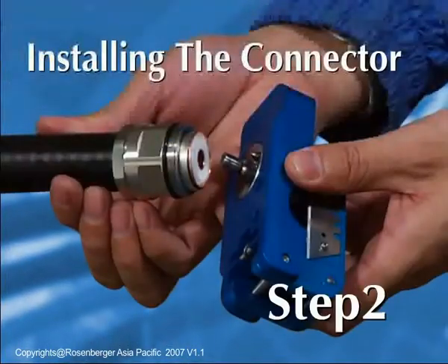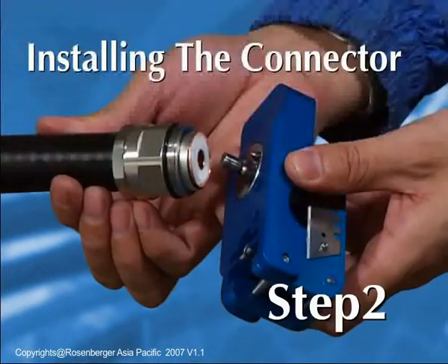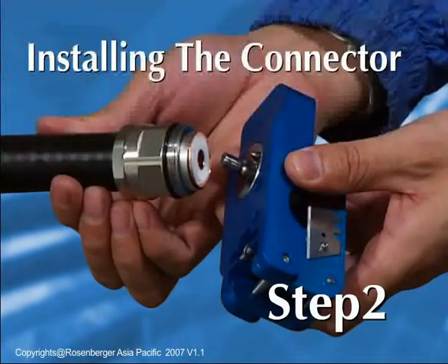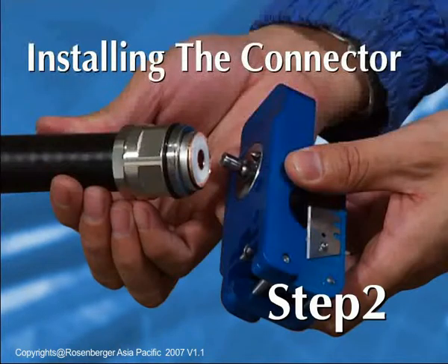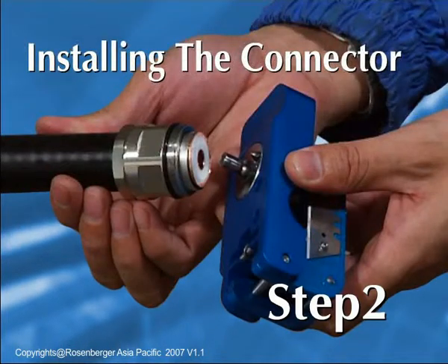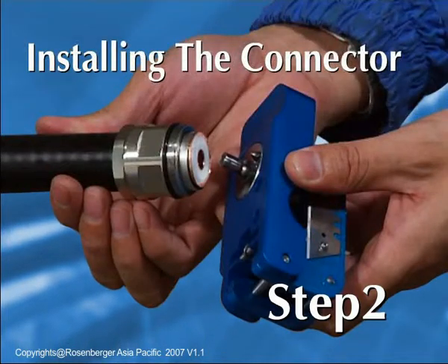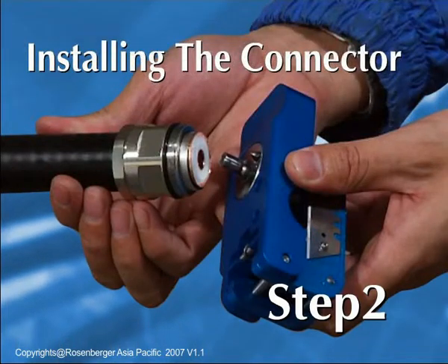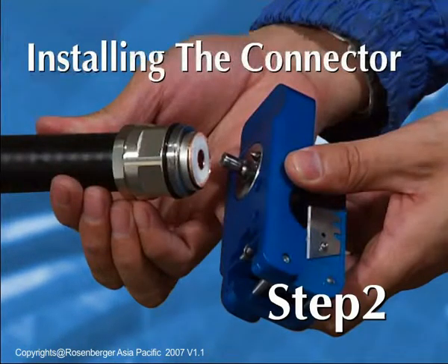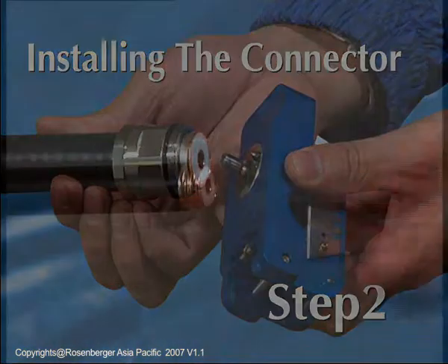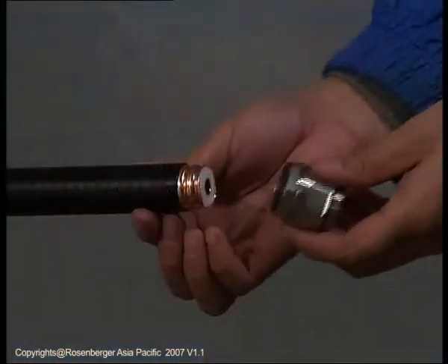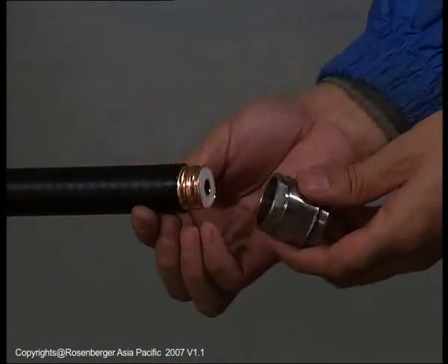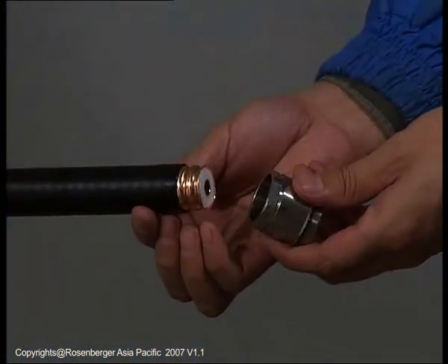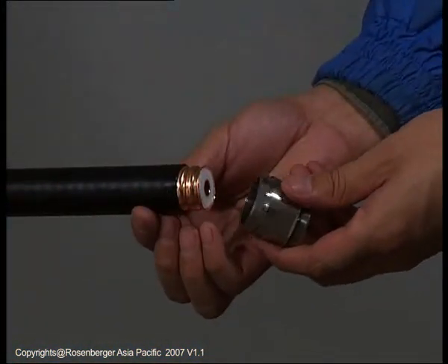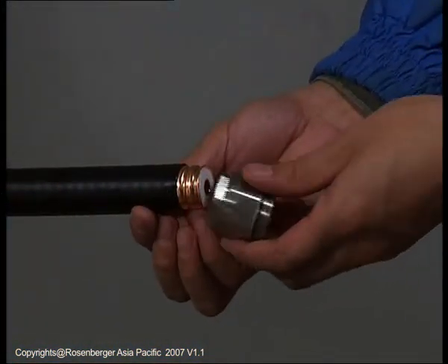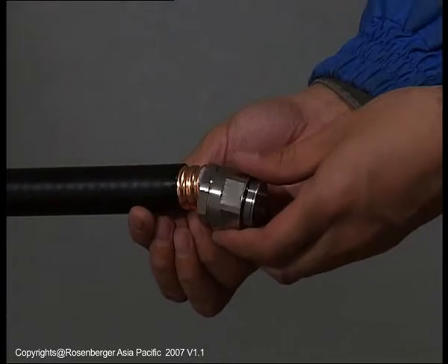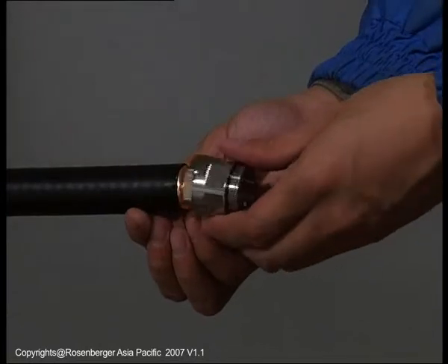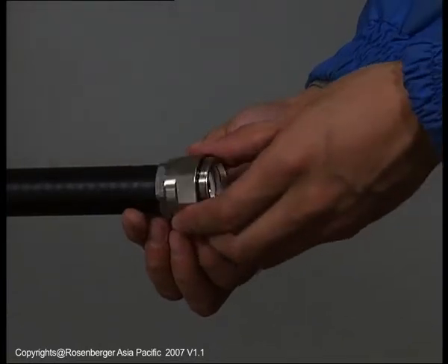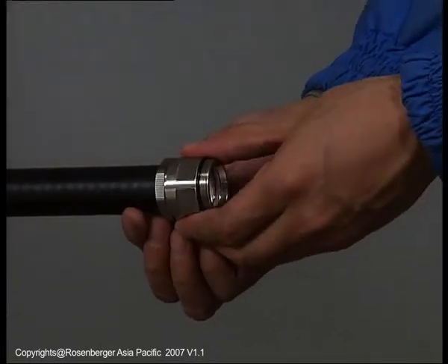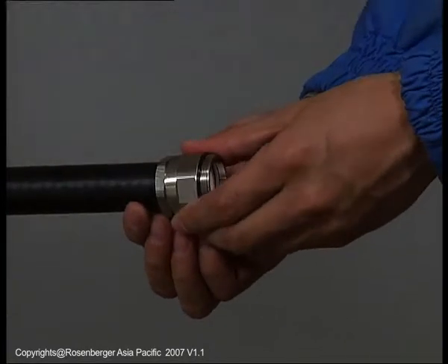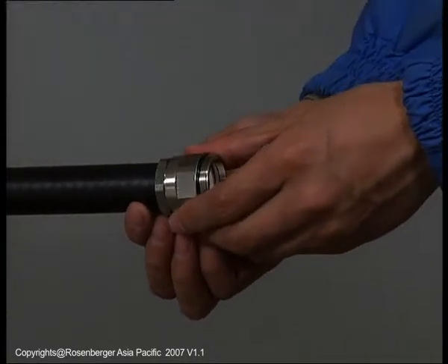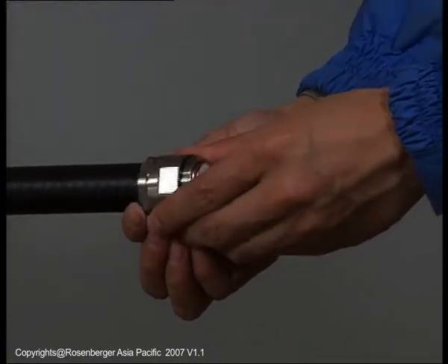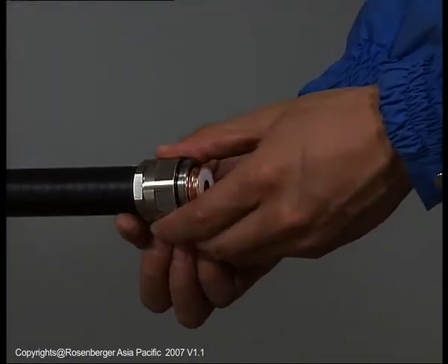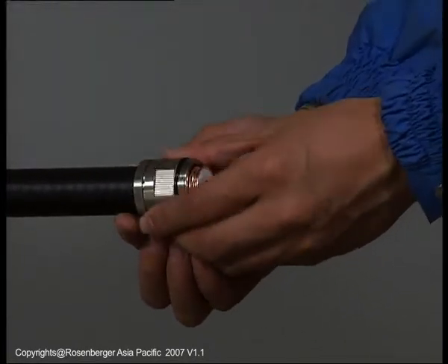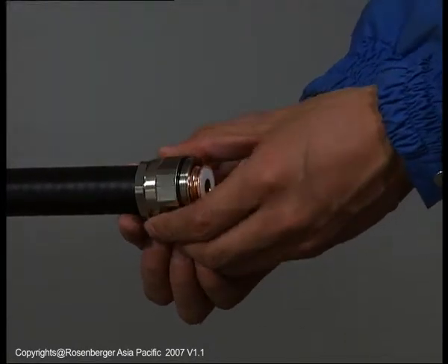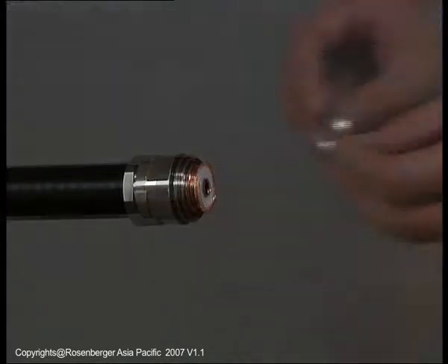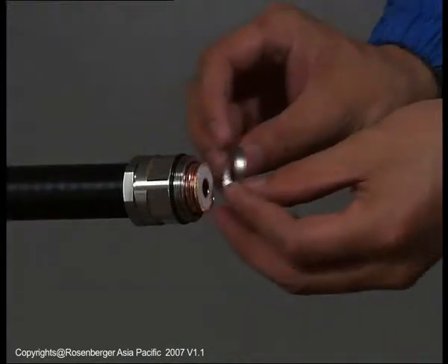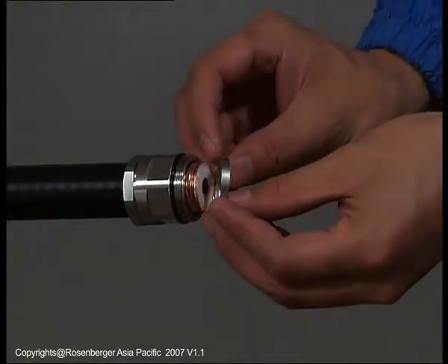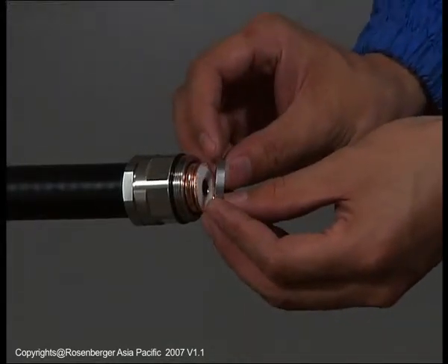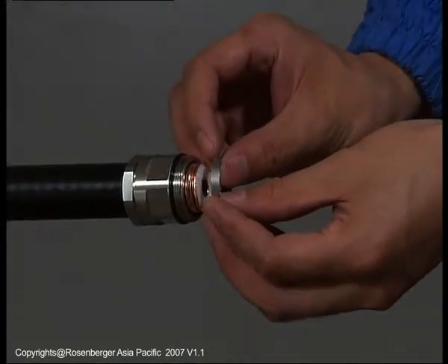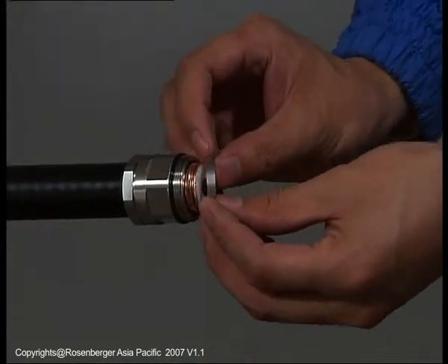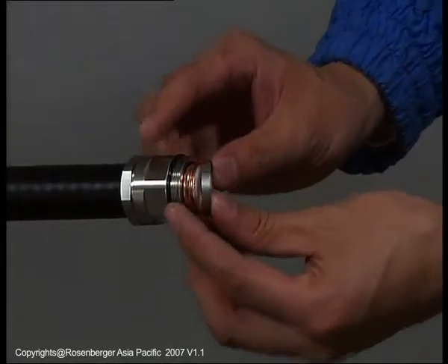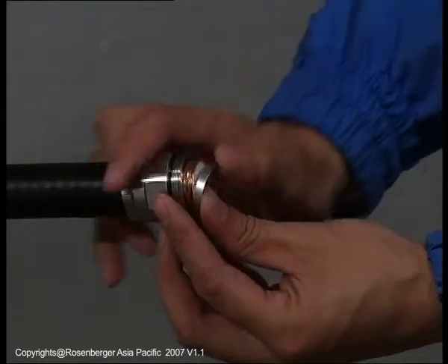Step 2: Installing the connector. Slide the back nut onto the cable while rotating slightly. Be careful to keep the O-ring in the slot. Push the clamp ring down until it snaps into the first corrugation valley.